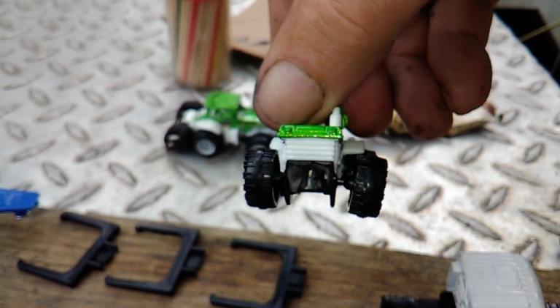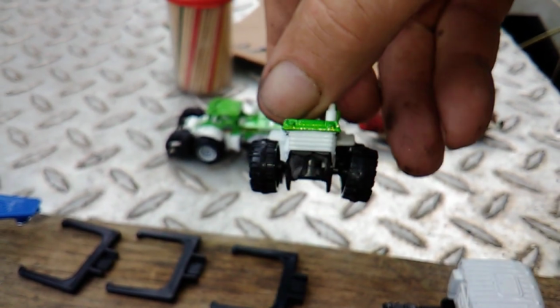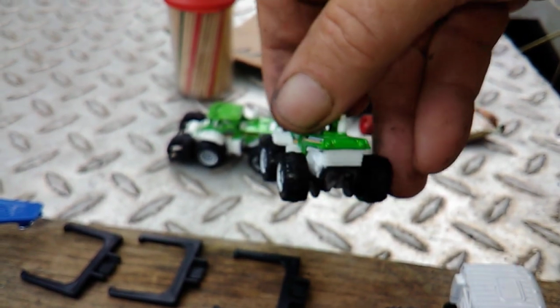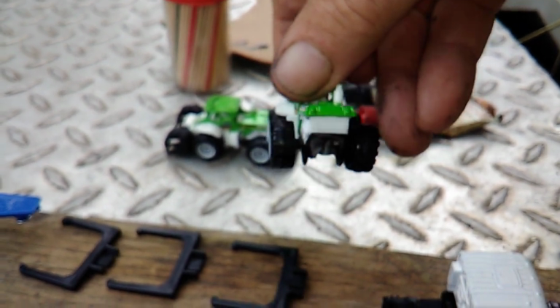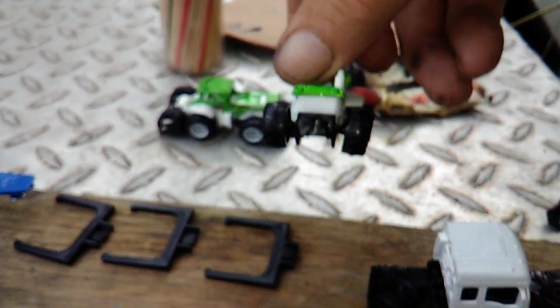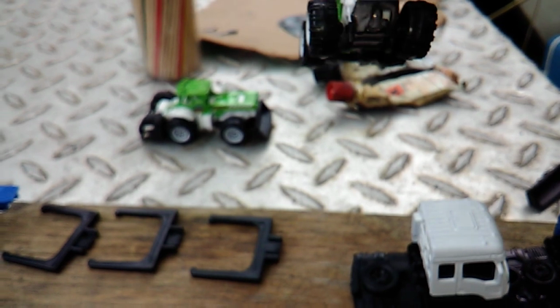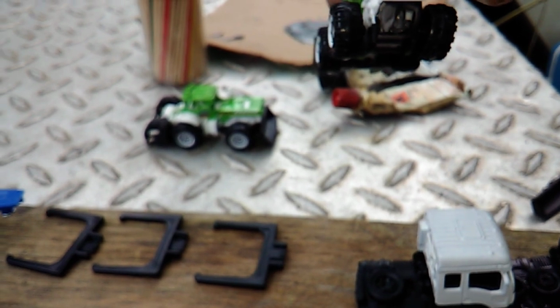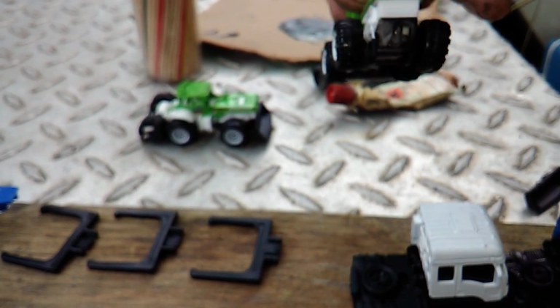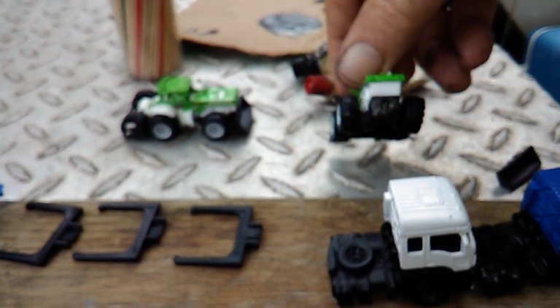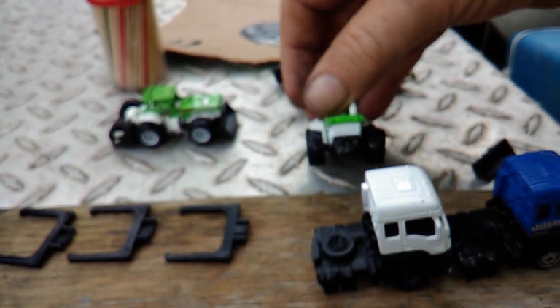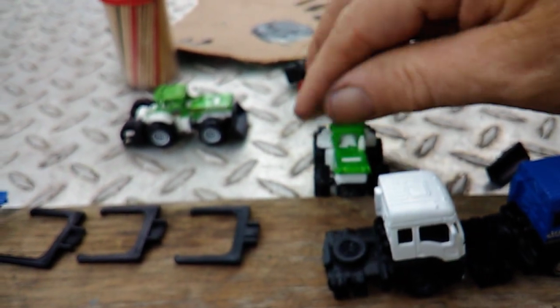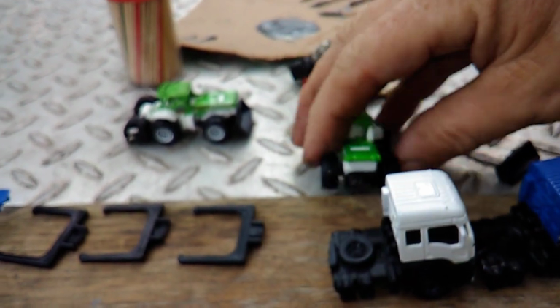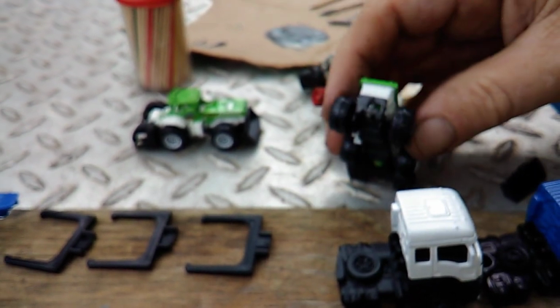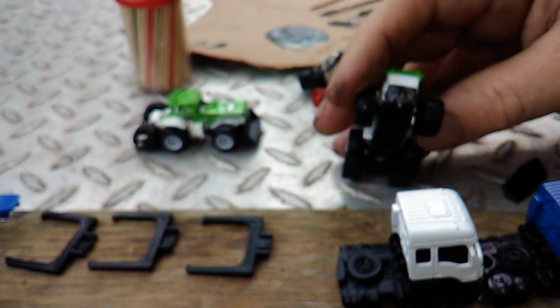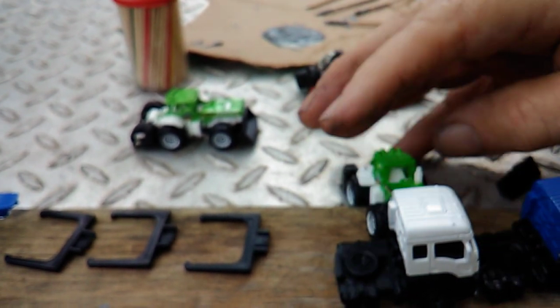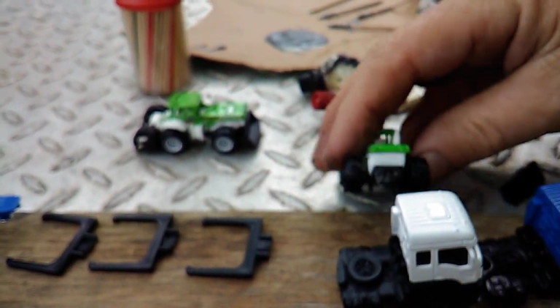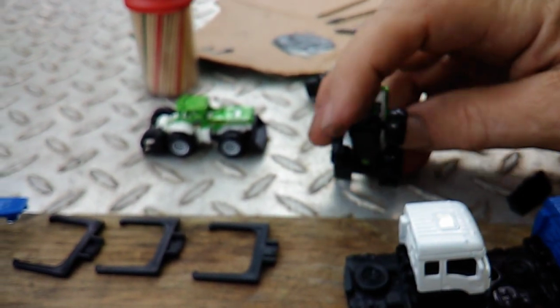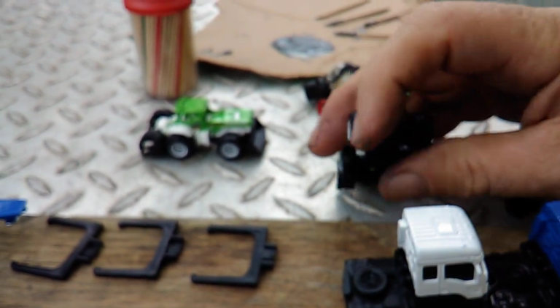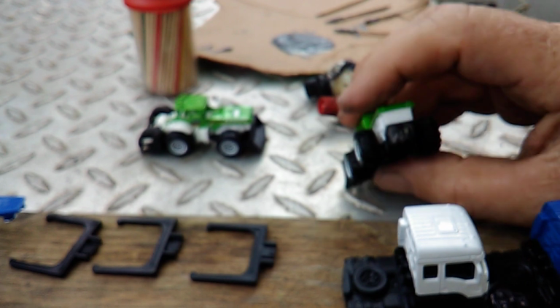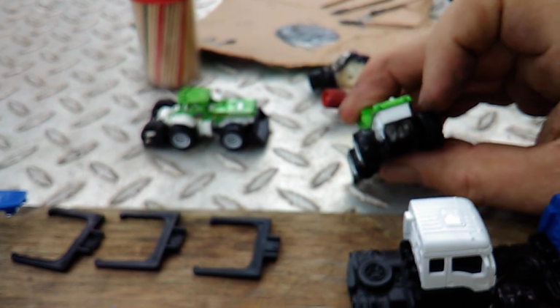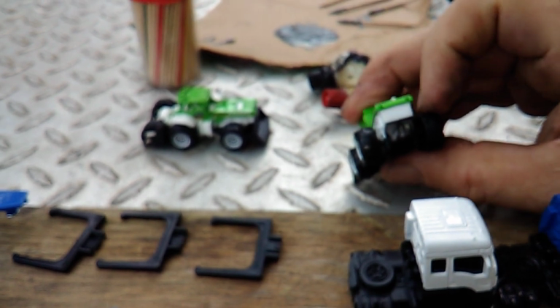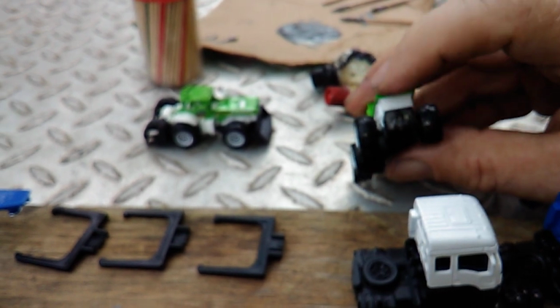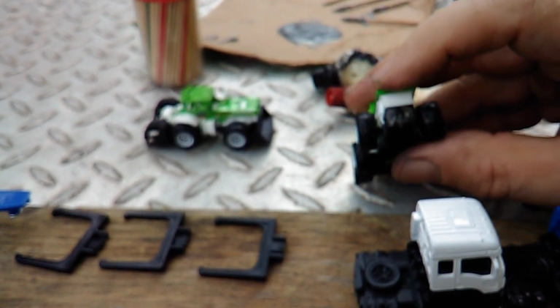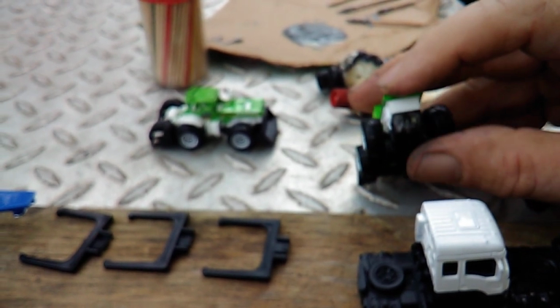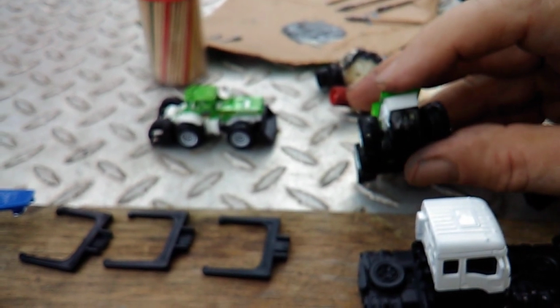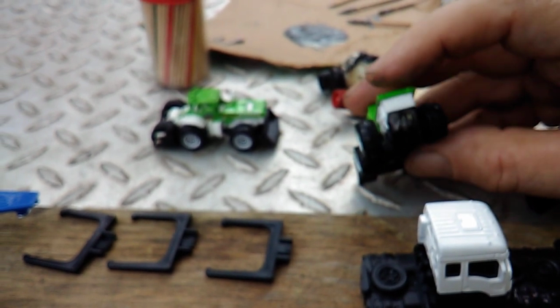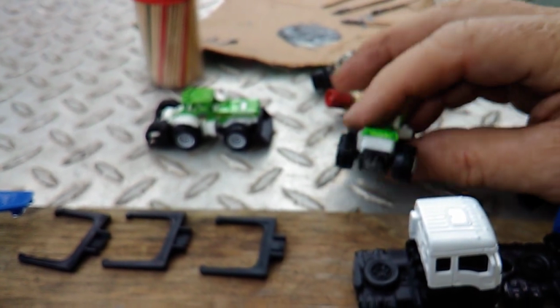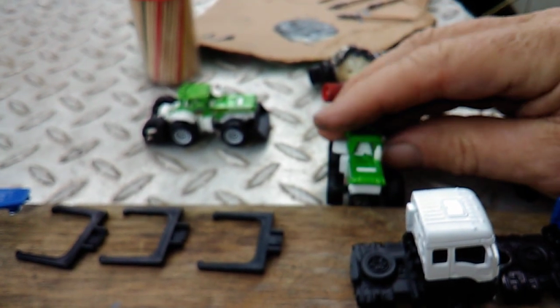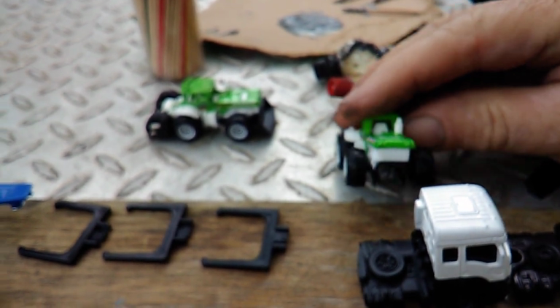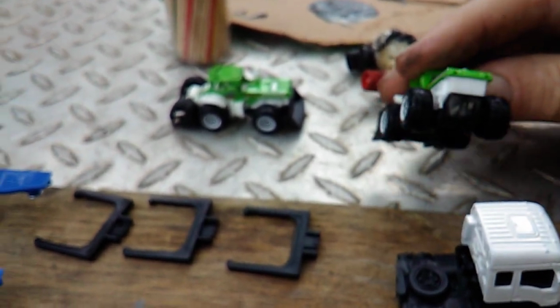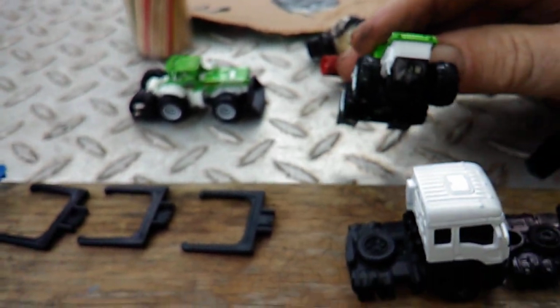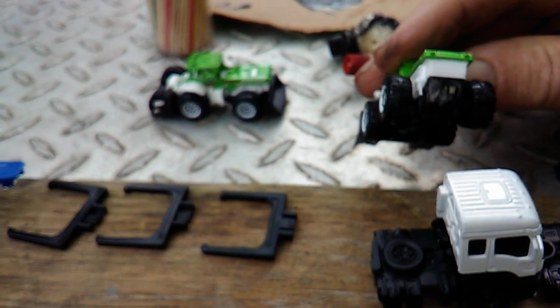I think I might have bent the axle when I was cutting on this one. And I did bend the axle — prying with the knife, cutting it.